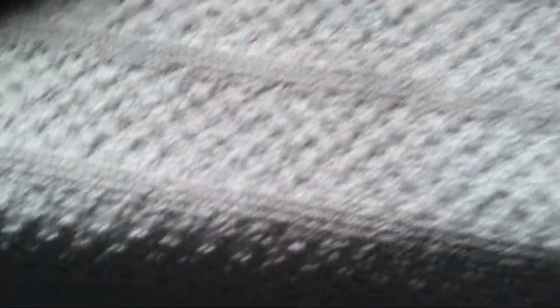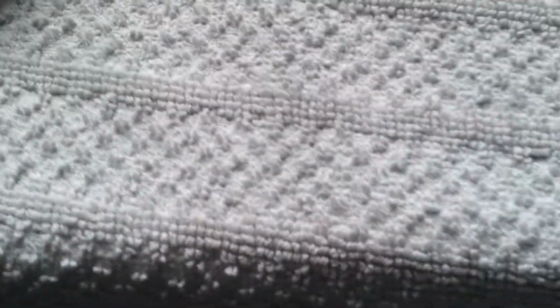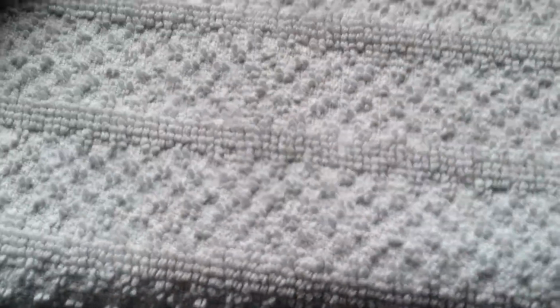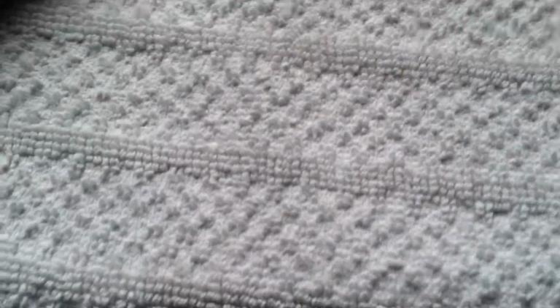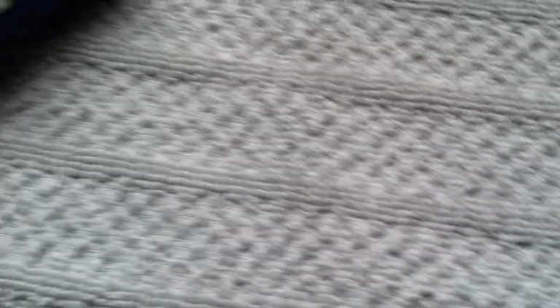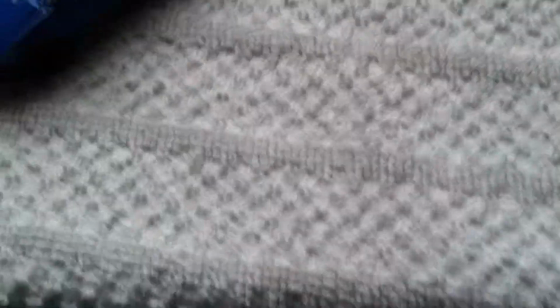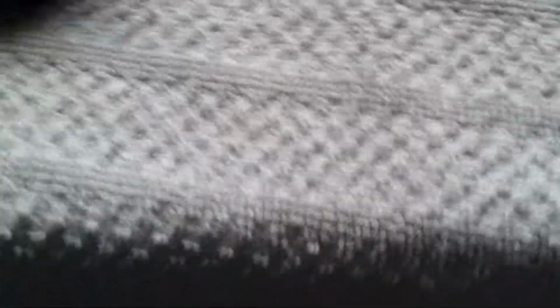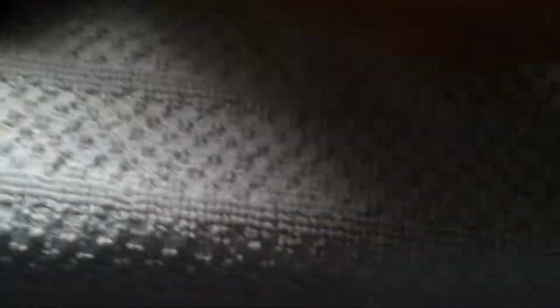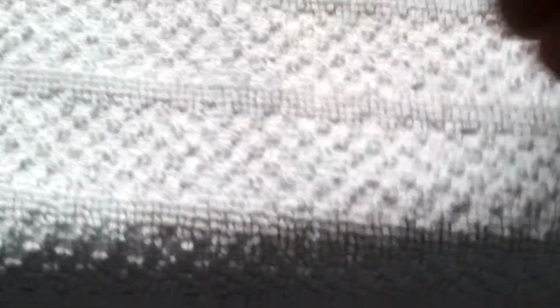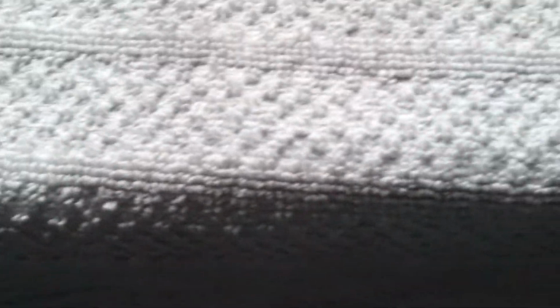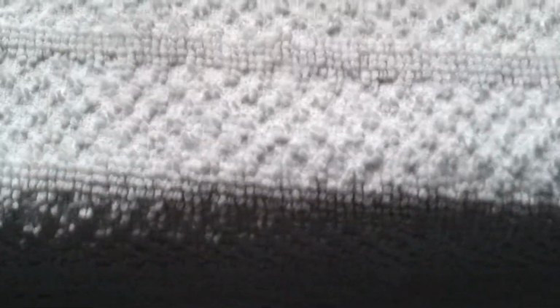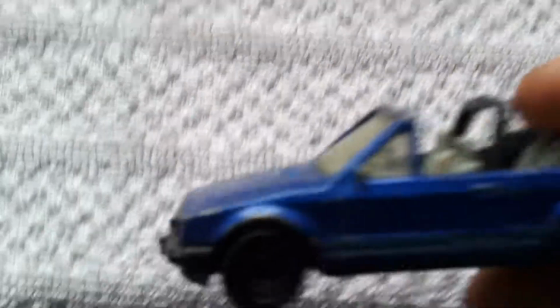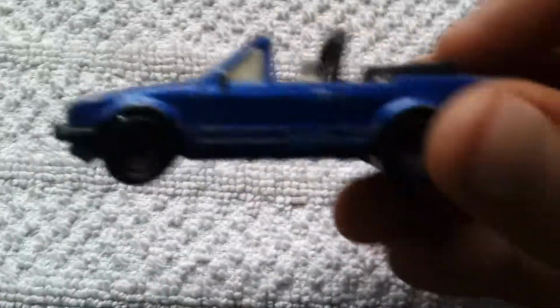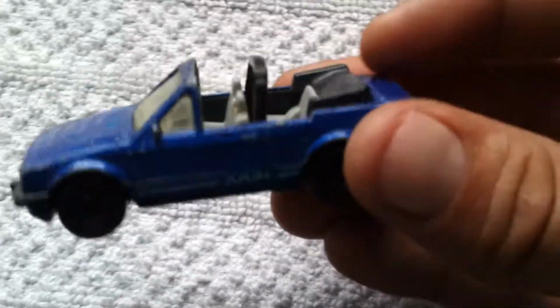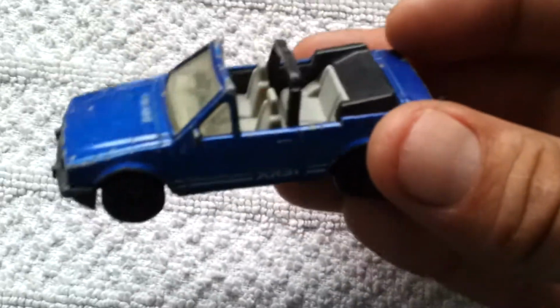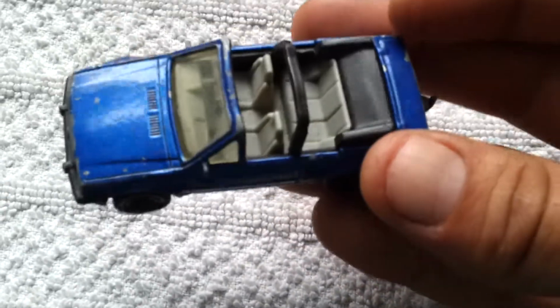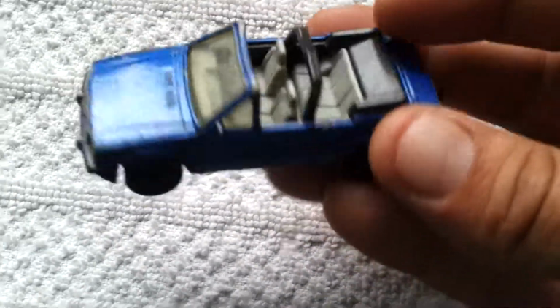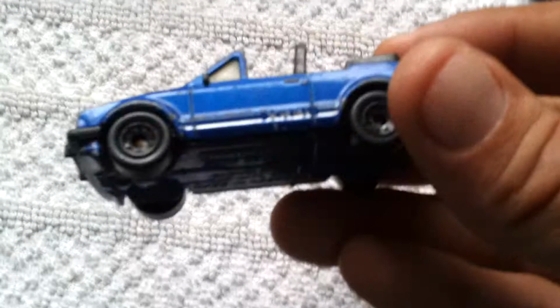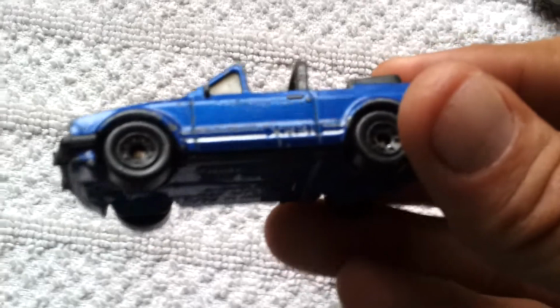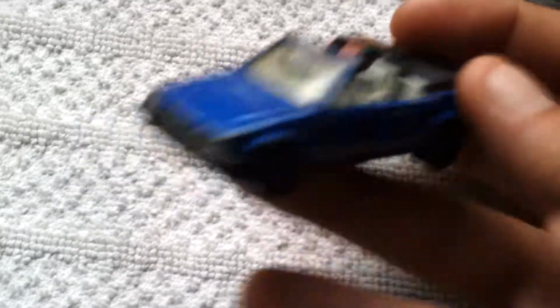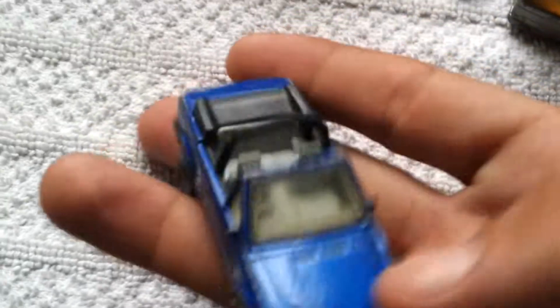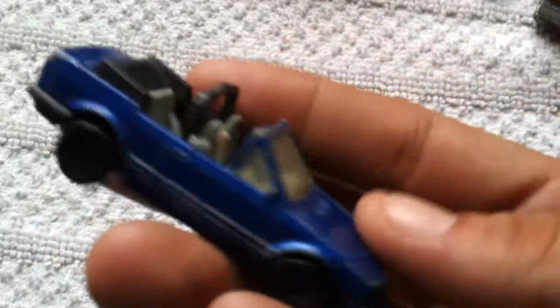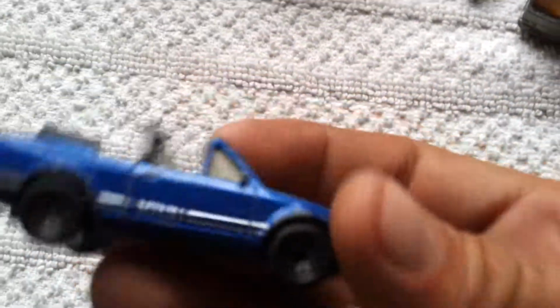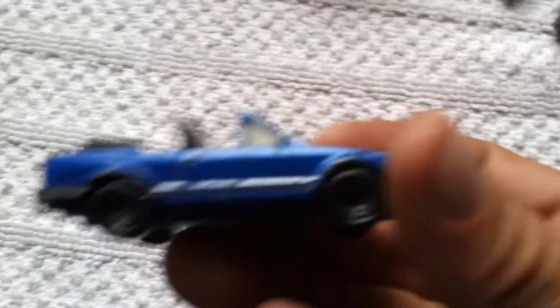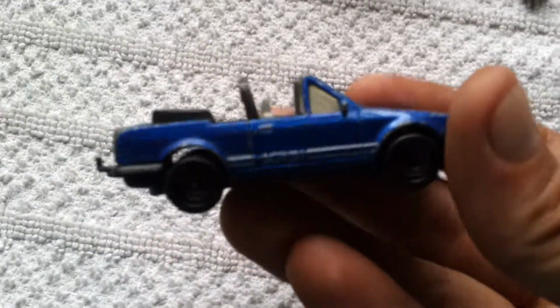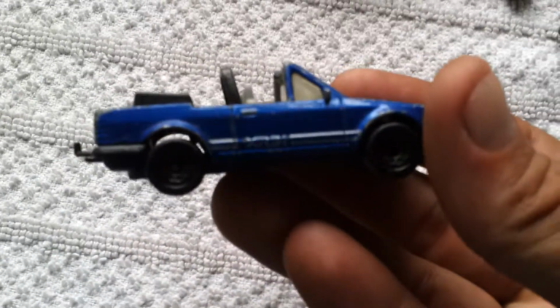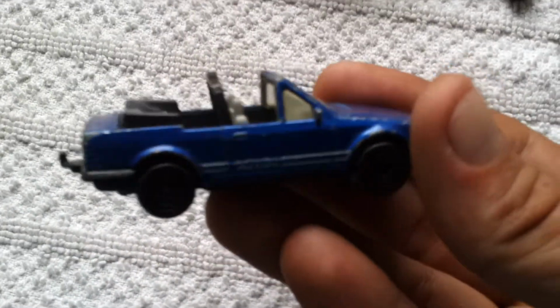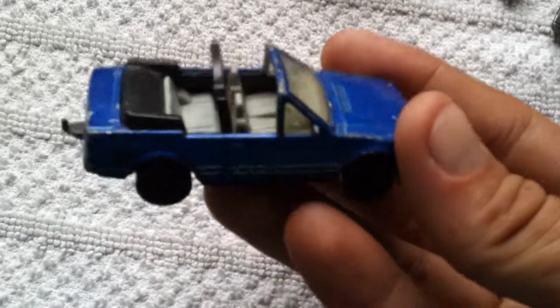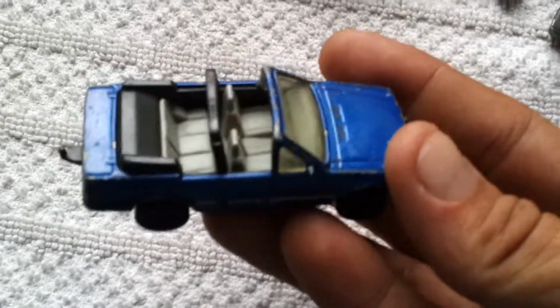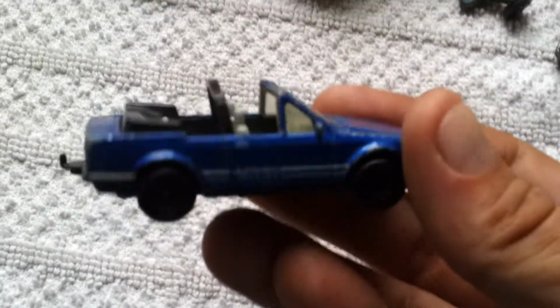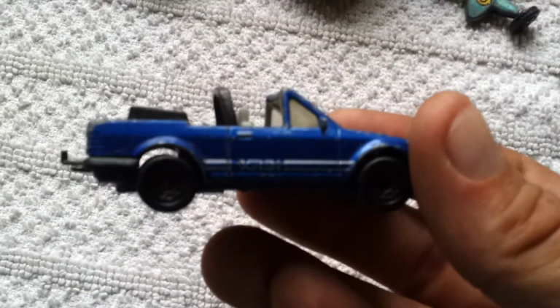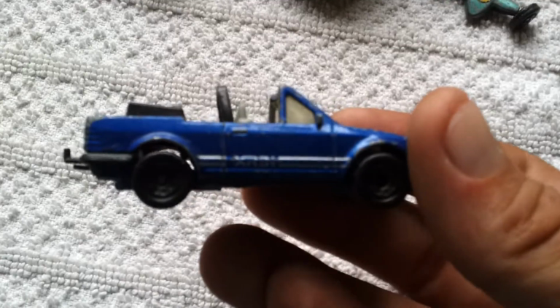Again, Matchbox — Escort XR3i Cabriolet. Sweet. You see these all the time growing up as a kid.